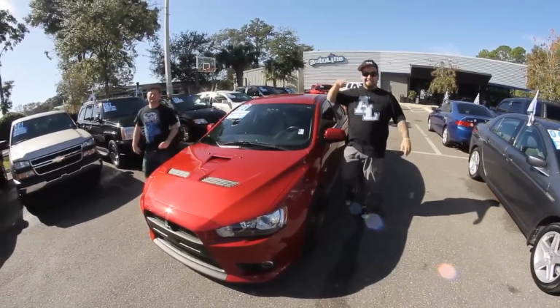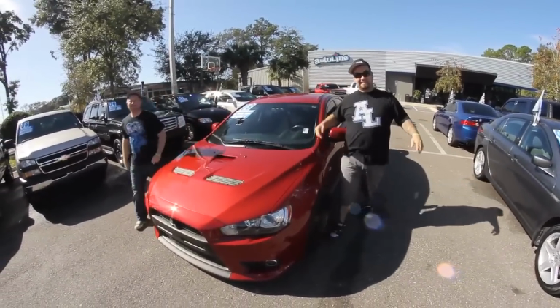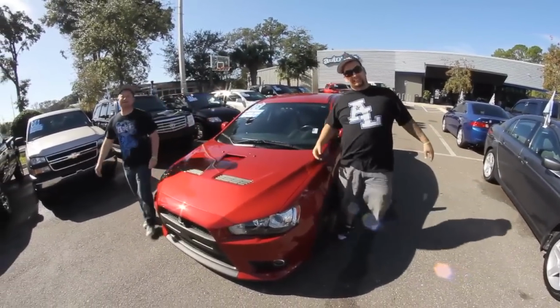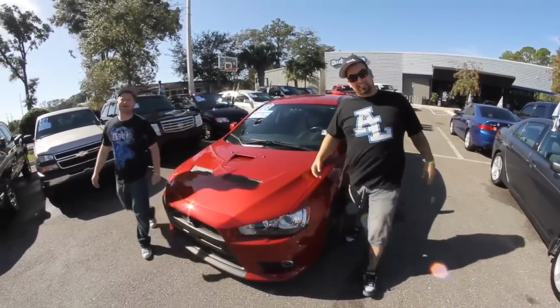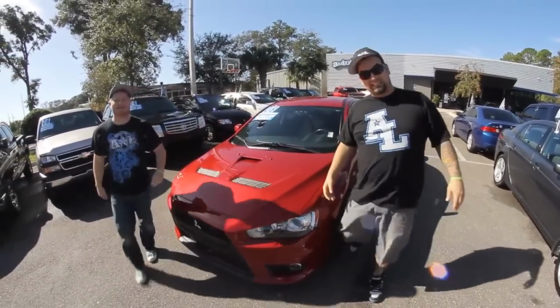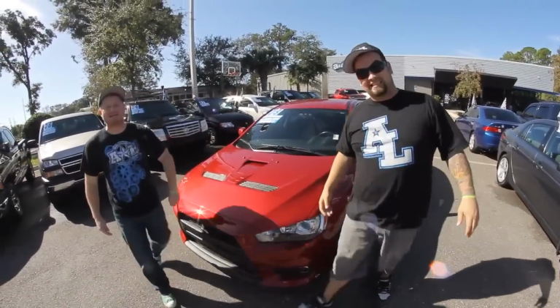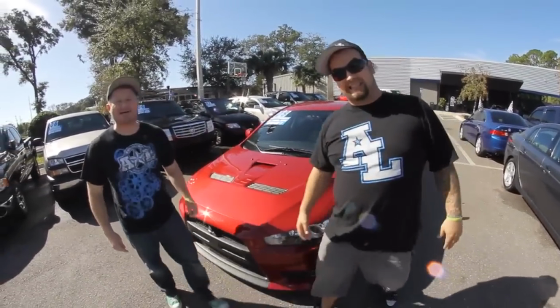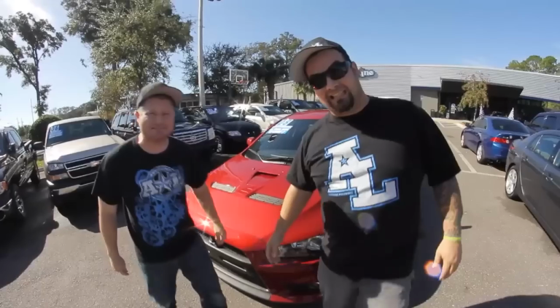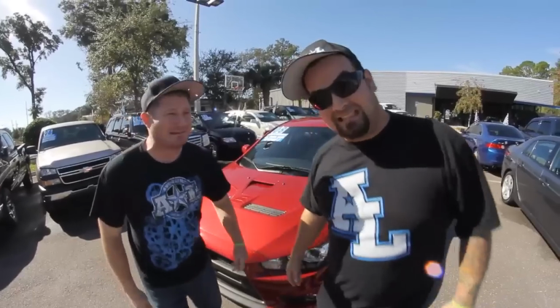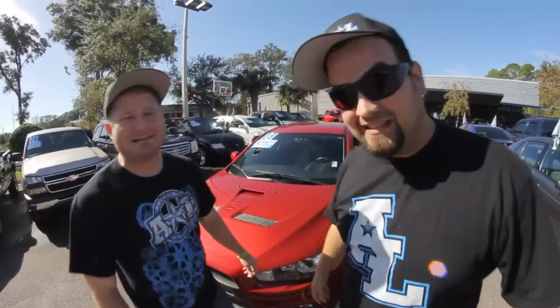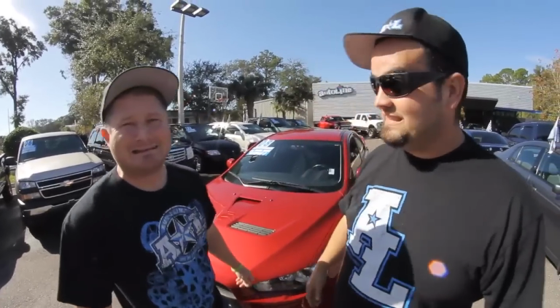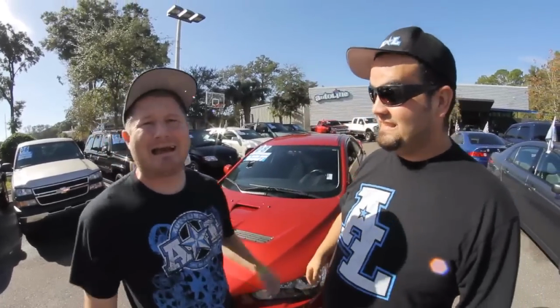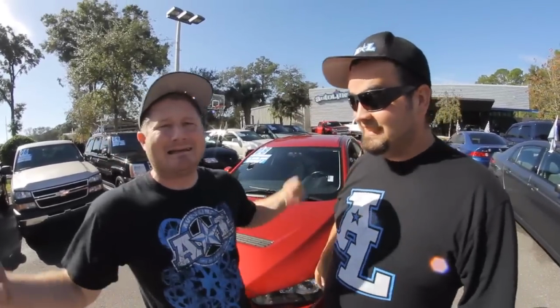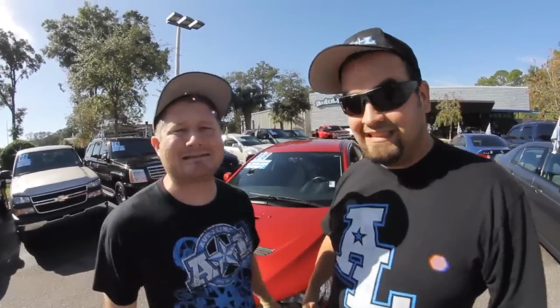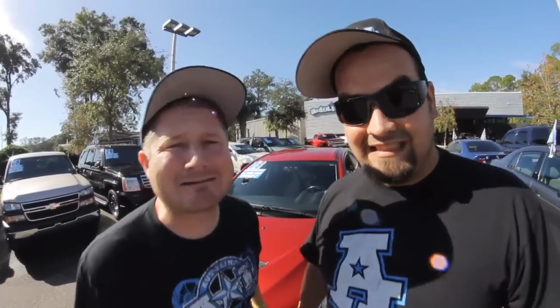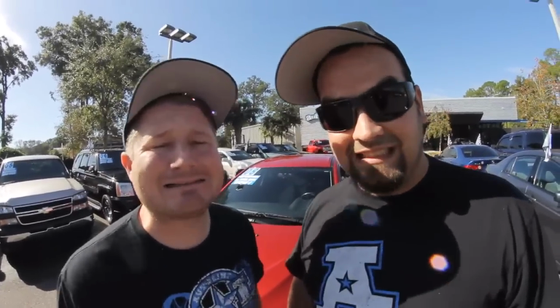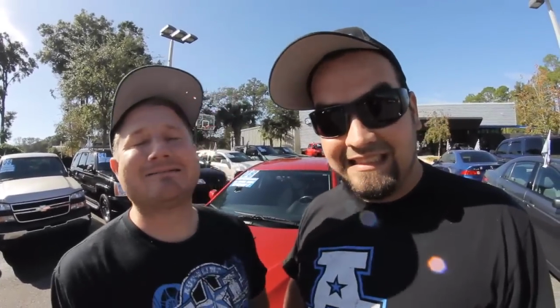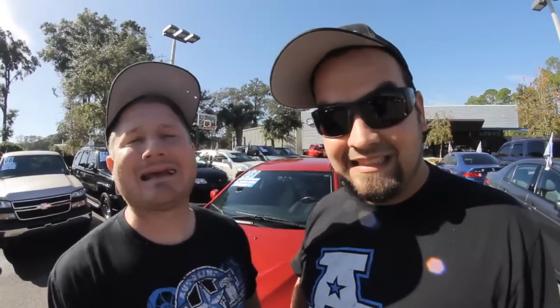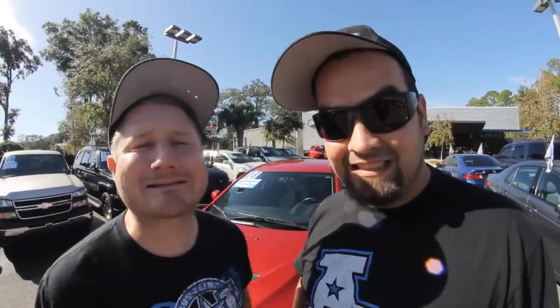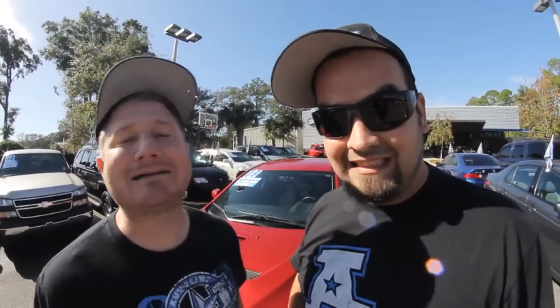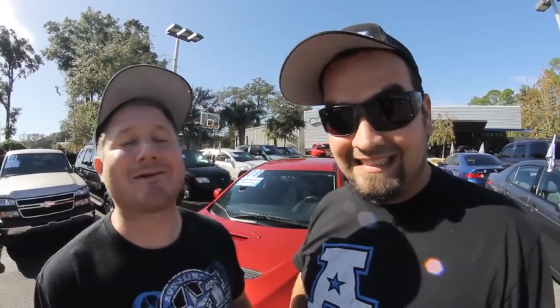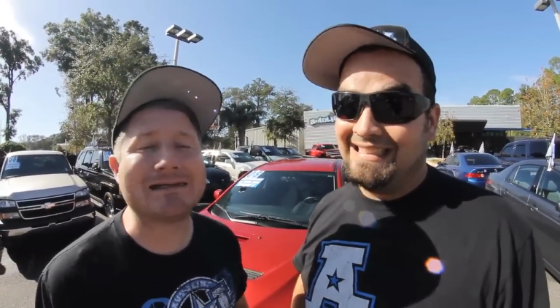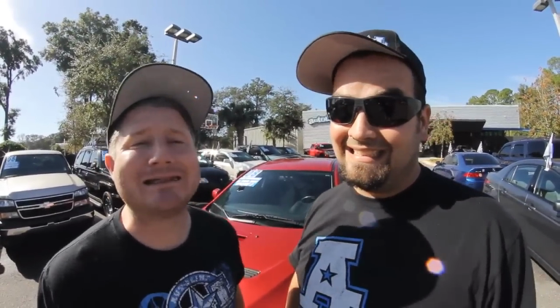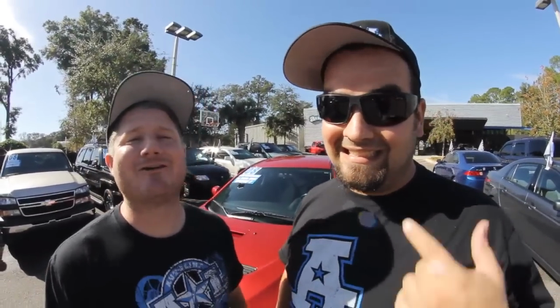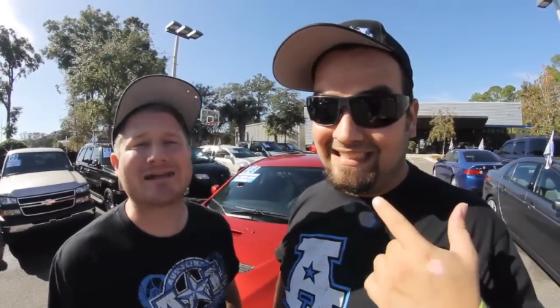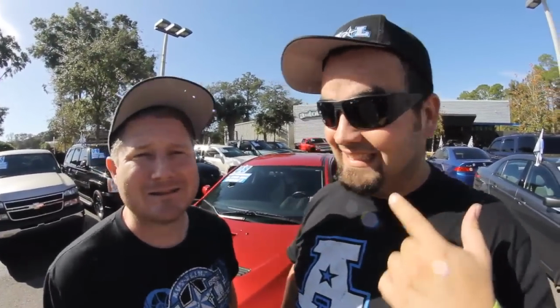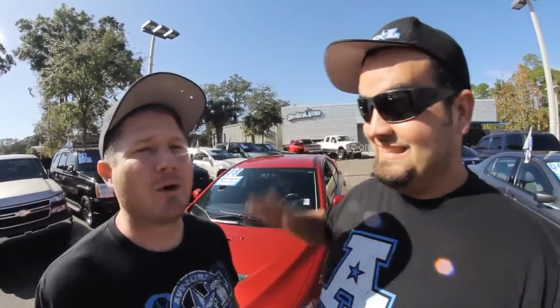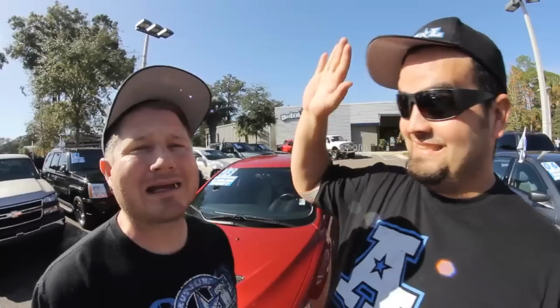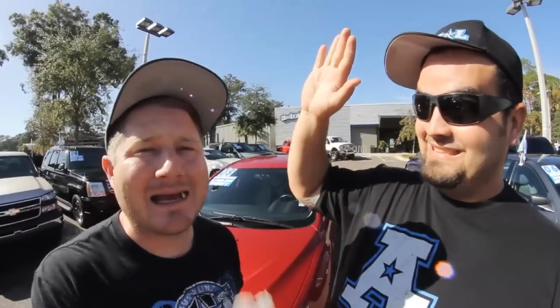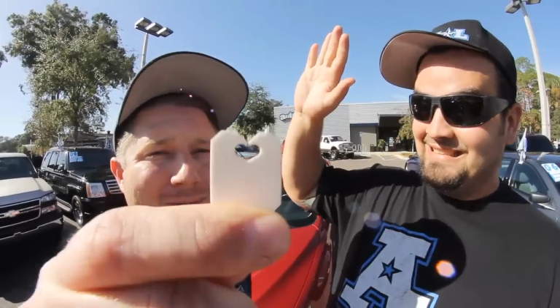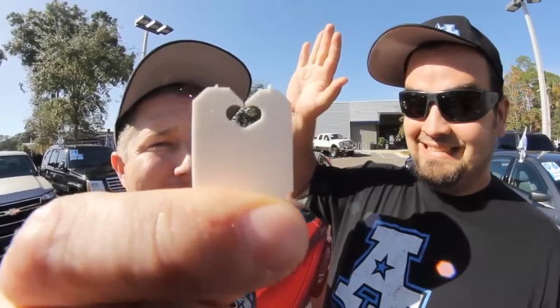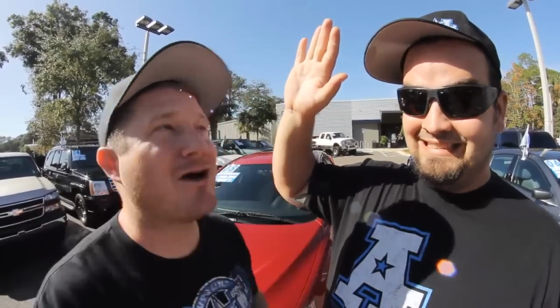This car is crazy. Awesome. Evolution. It's so crazy, we can't get the smiles off our faces. It's so fast, I think I'm stuck like this. Wicked. We love this car.